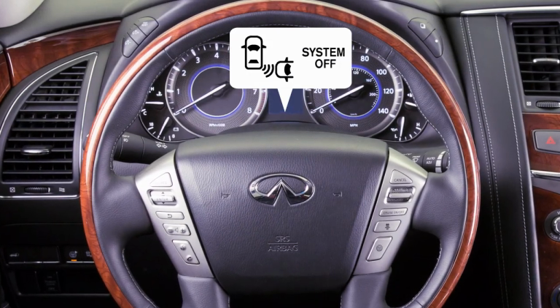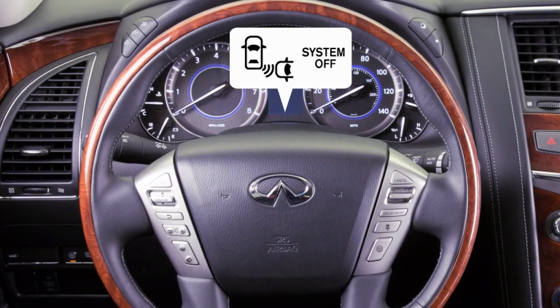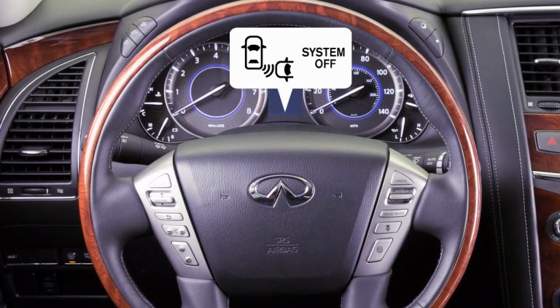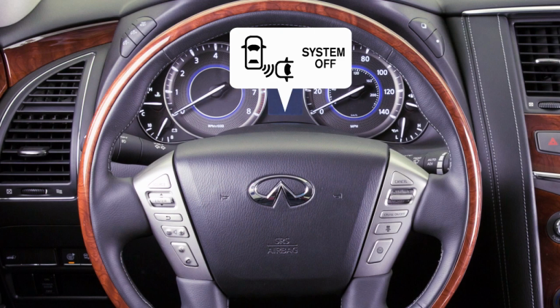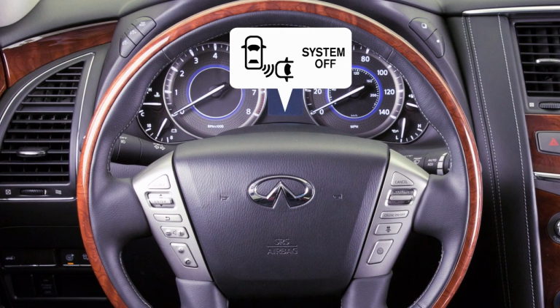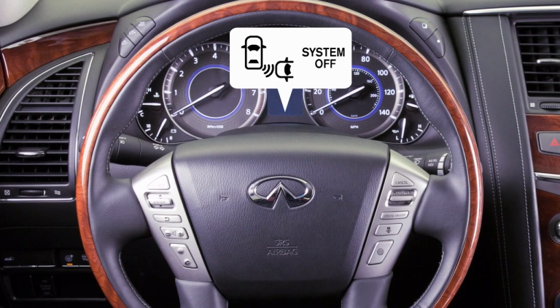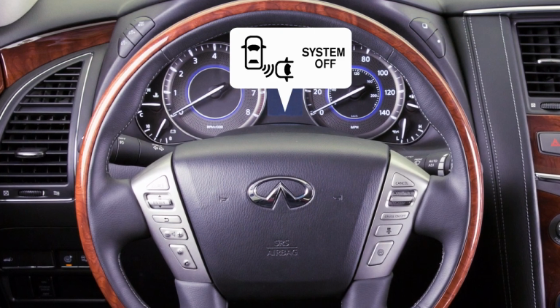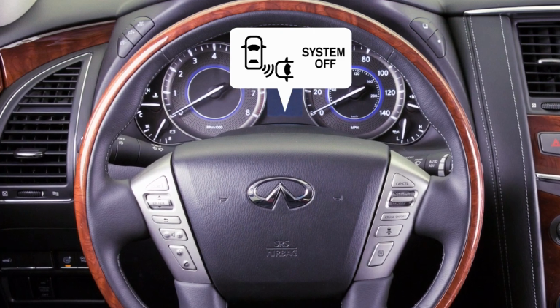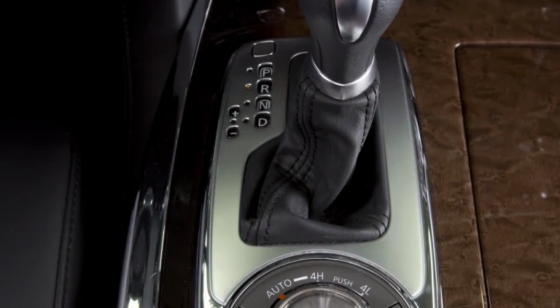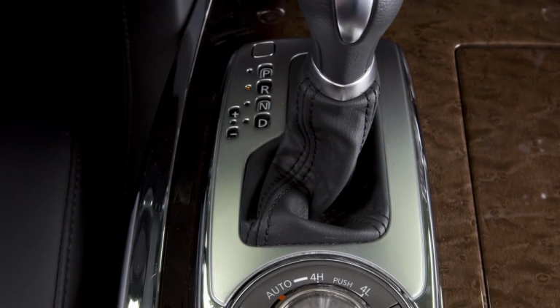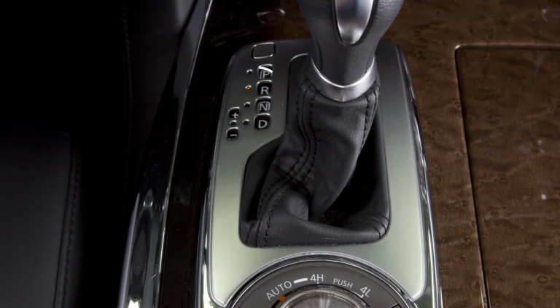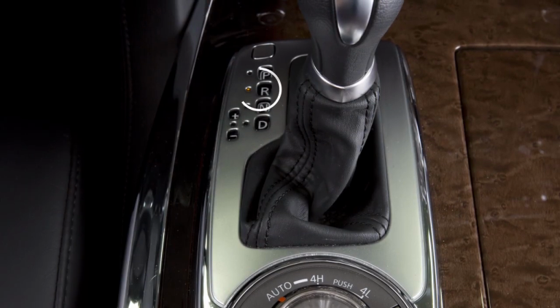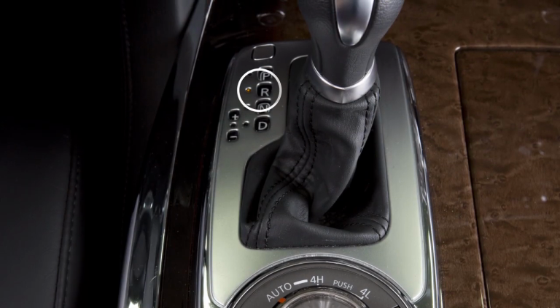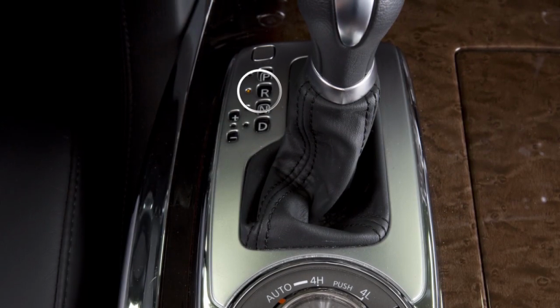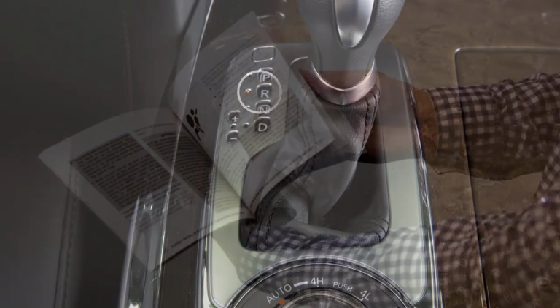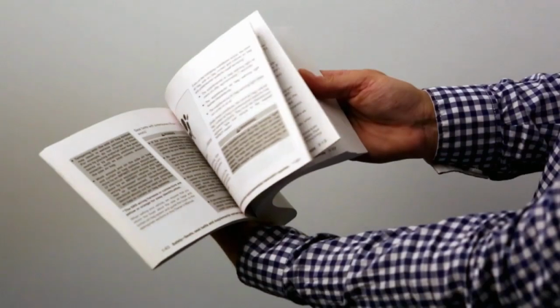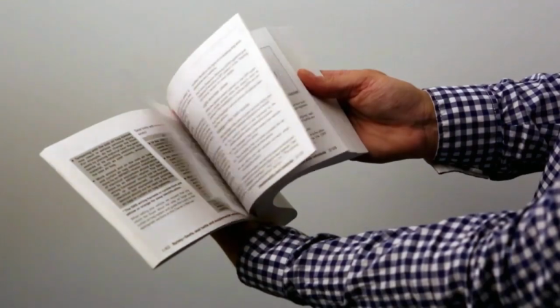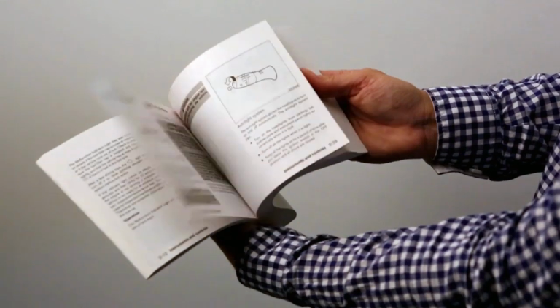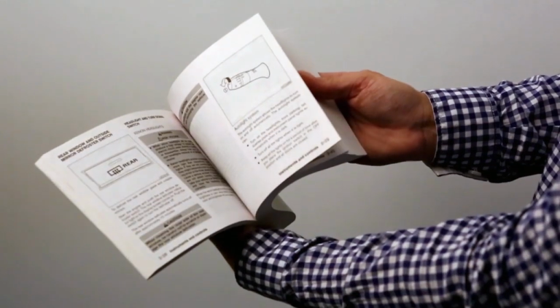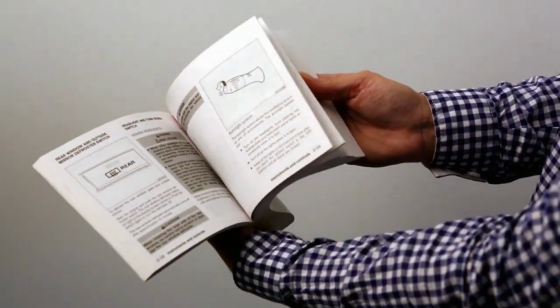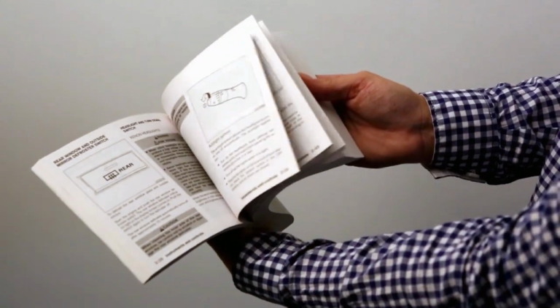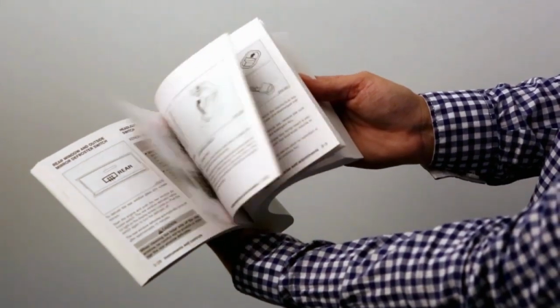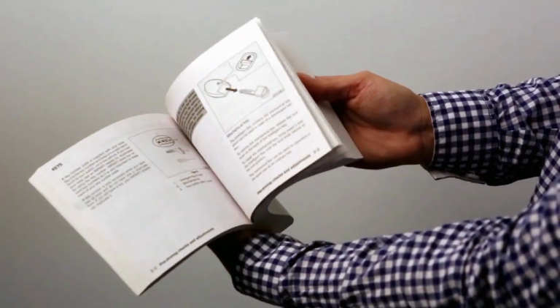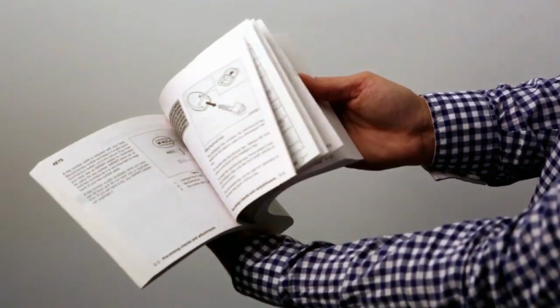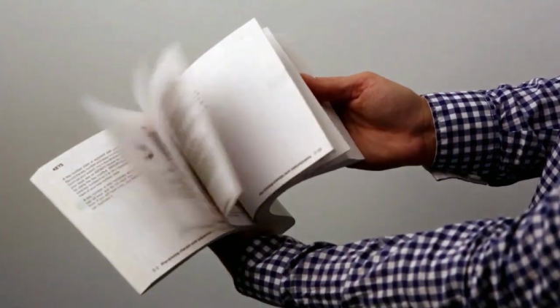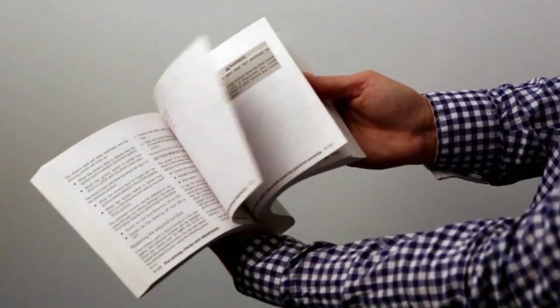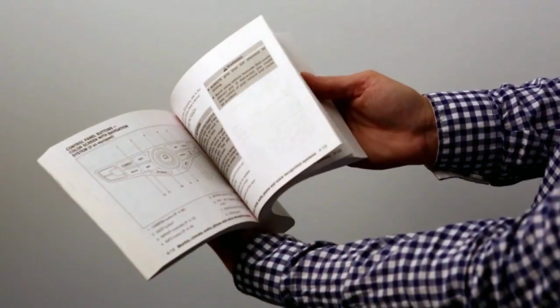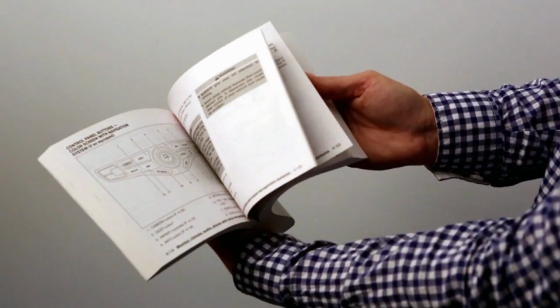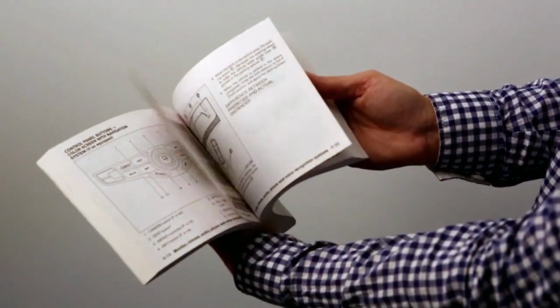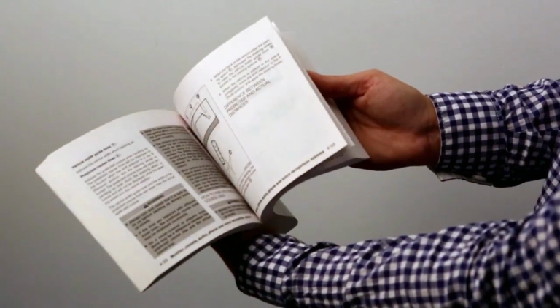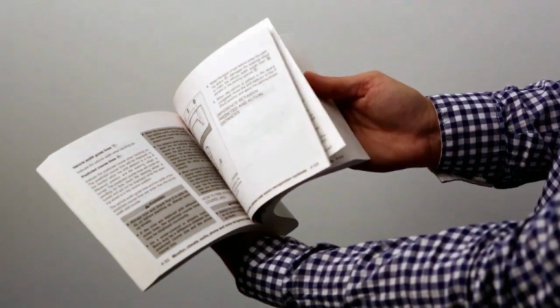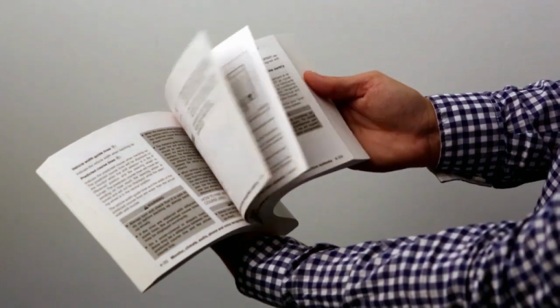The system will be reactivated the next time the shift lever is moved to the reverse position. Please see your Owner's Manual for important safety information, system limitations, and additional operating information.